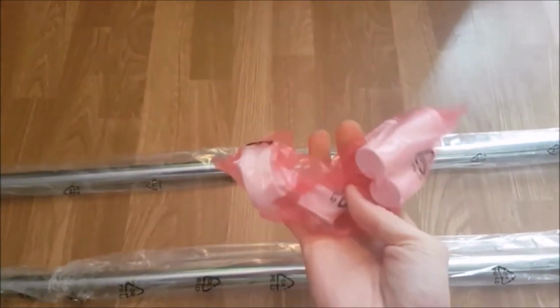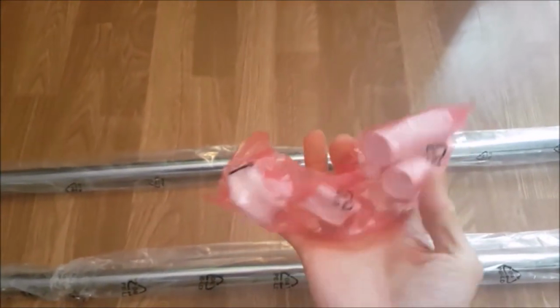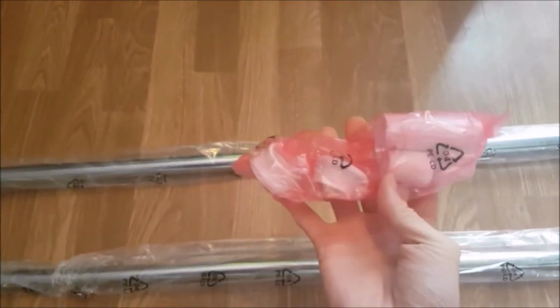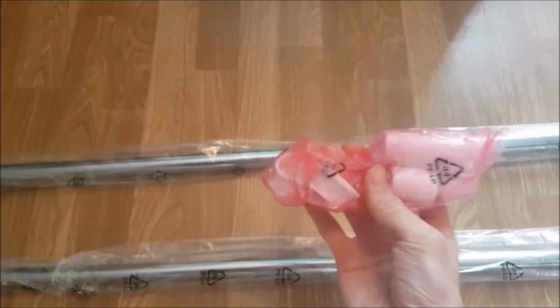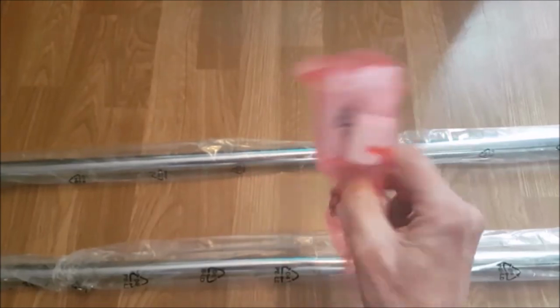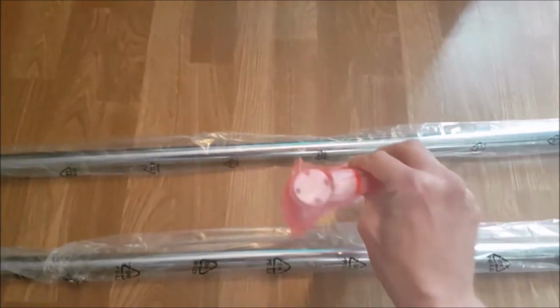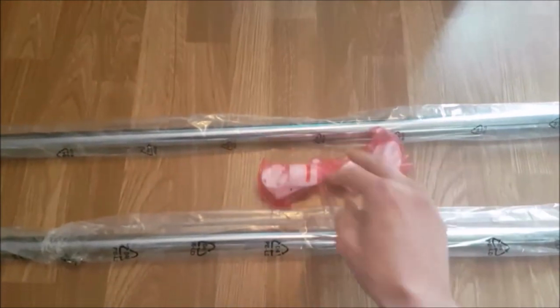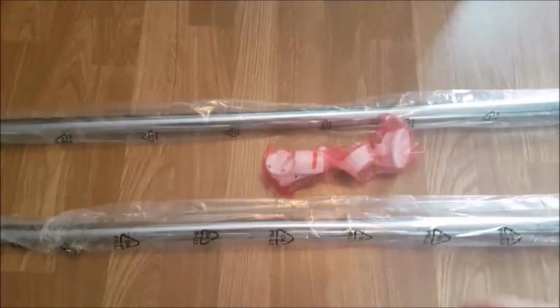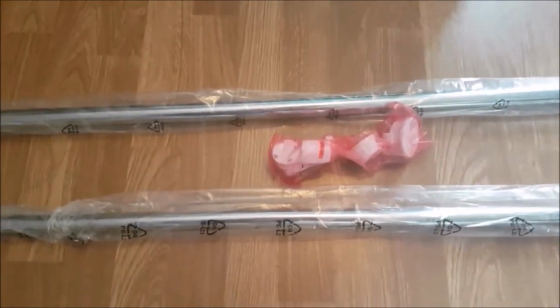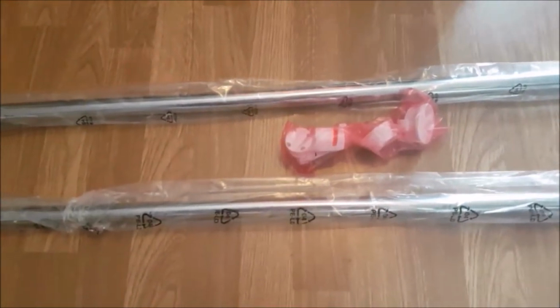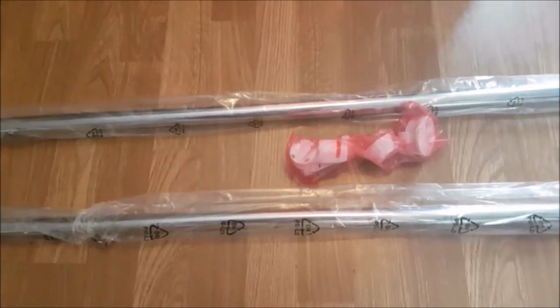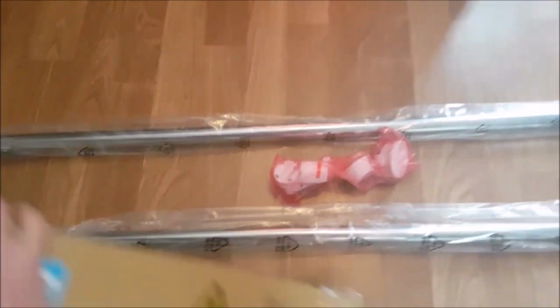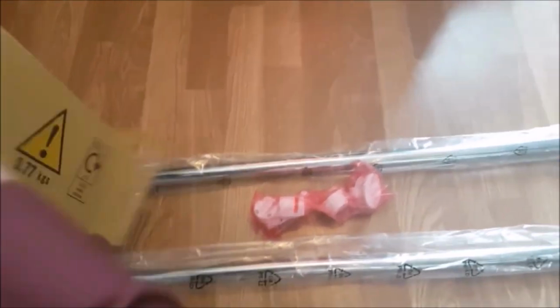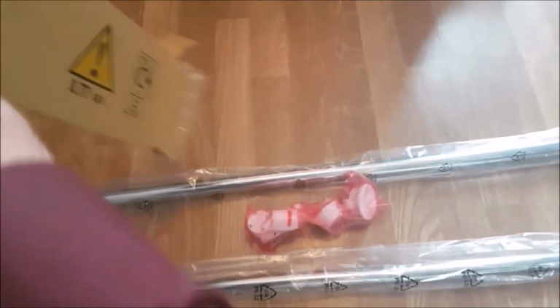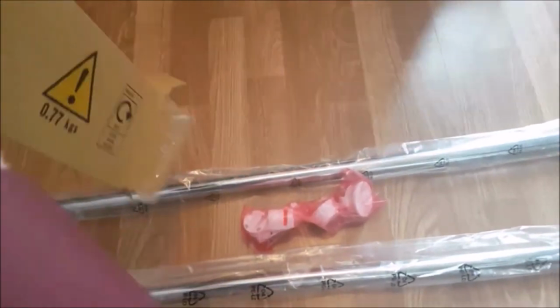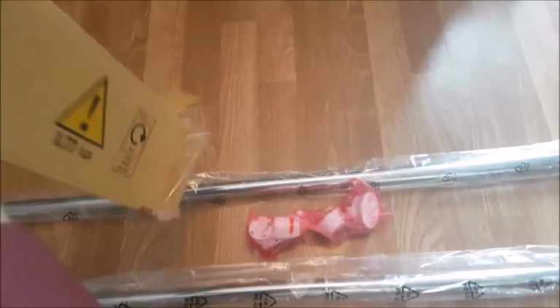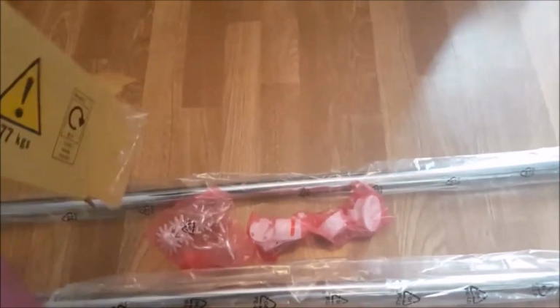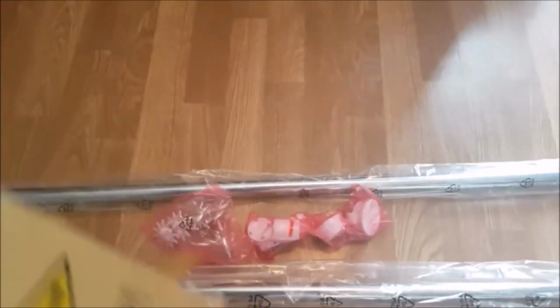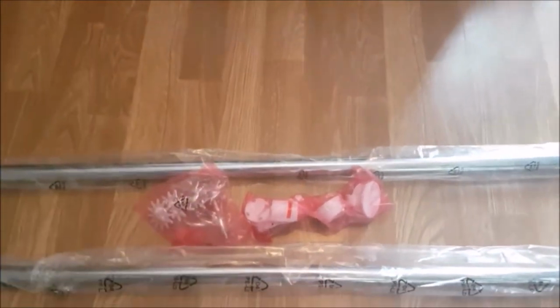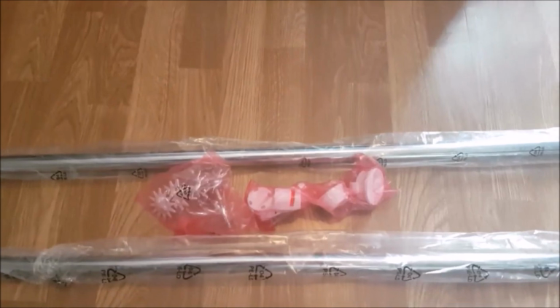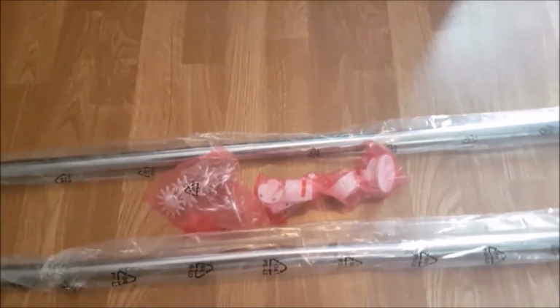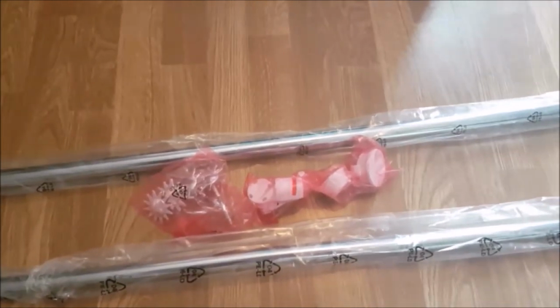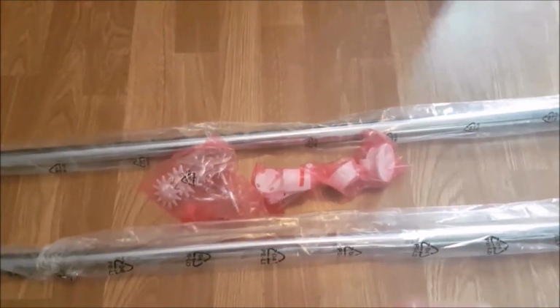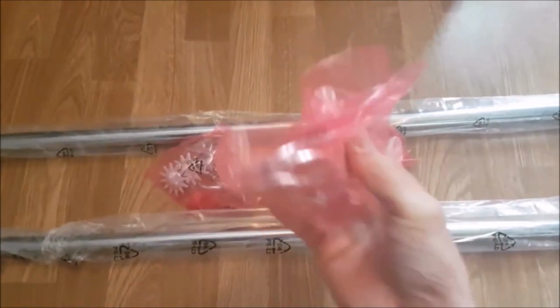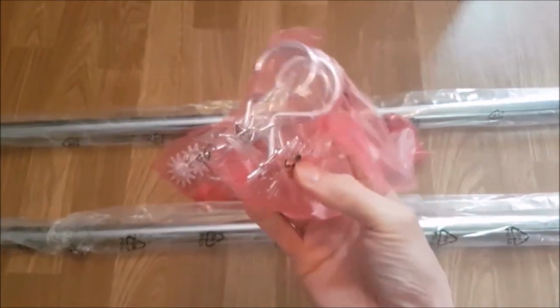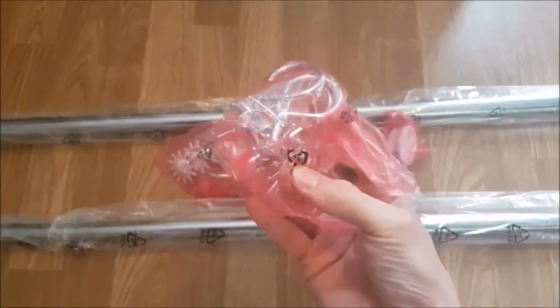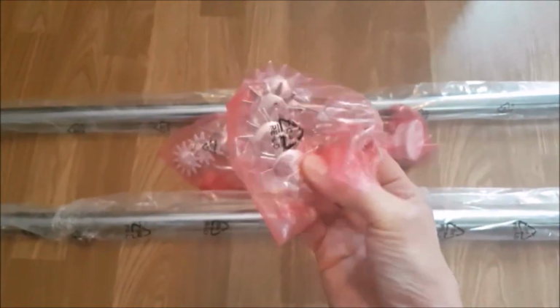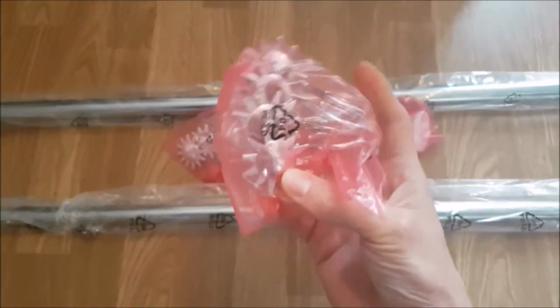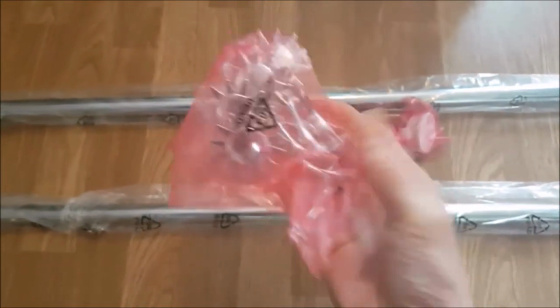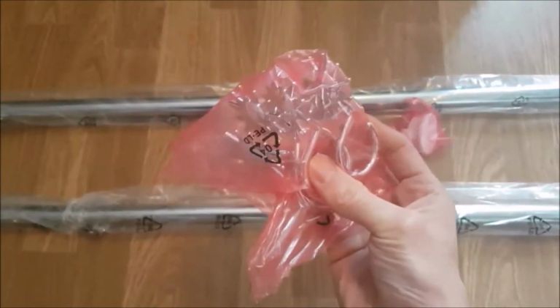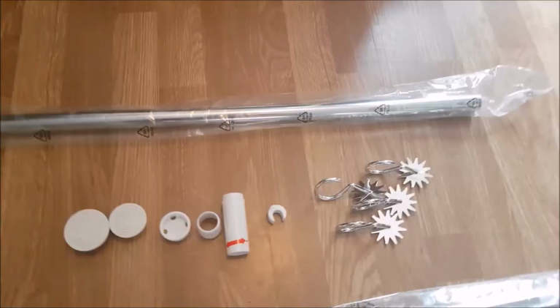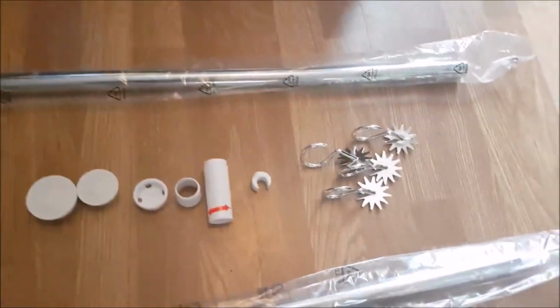This shower rail is self-supporting, so no wall fittings are required. Simply put the shower rail together, fully adjust it to the size of your shower opening, and lock it into place.